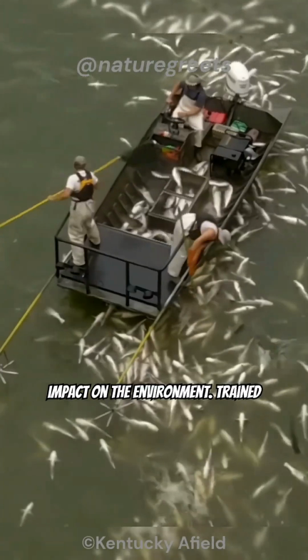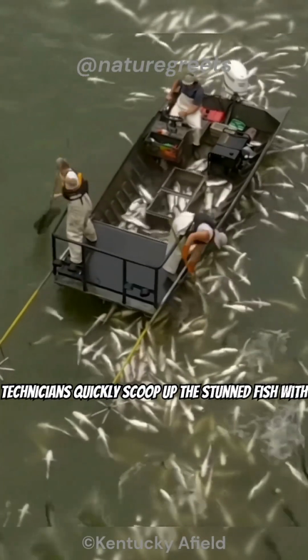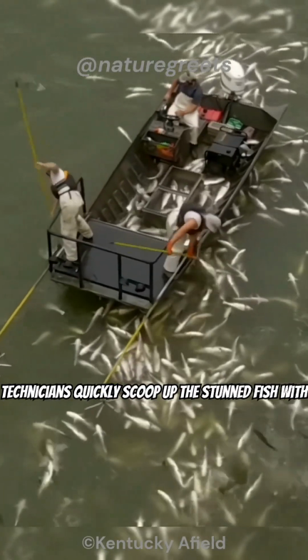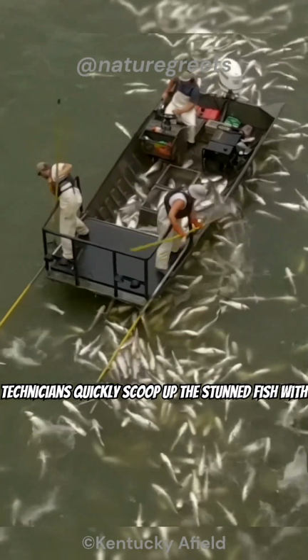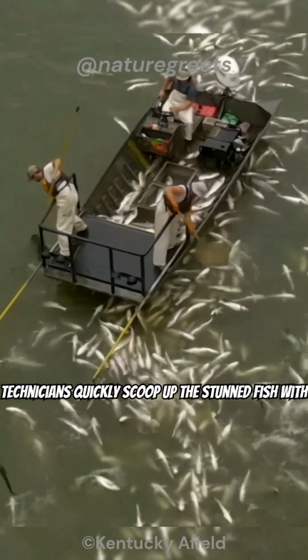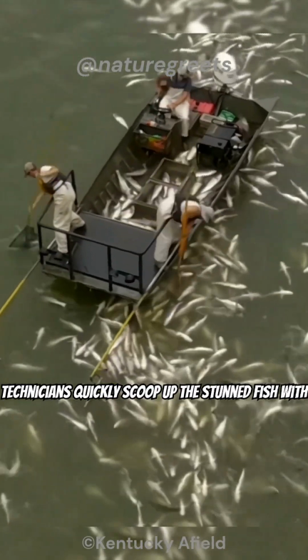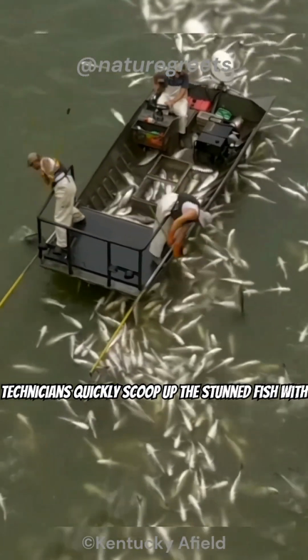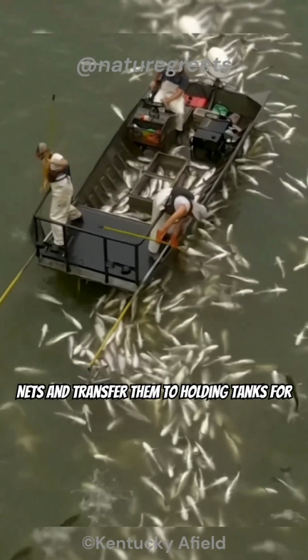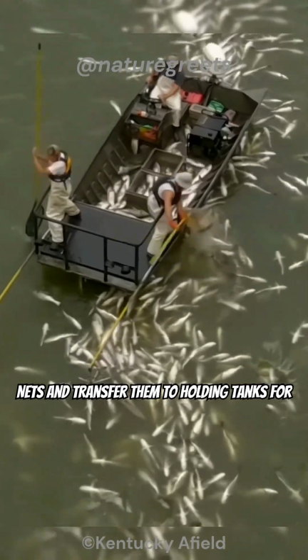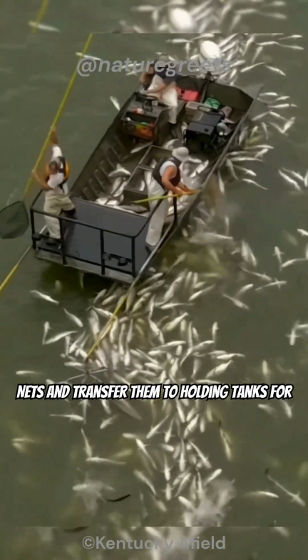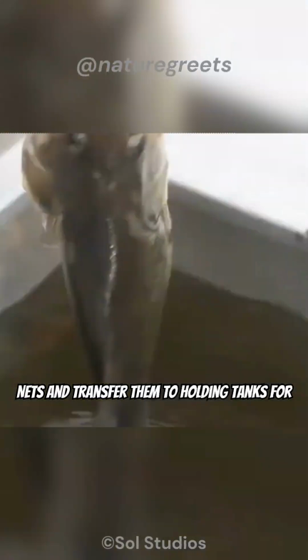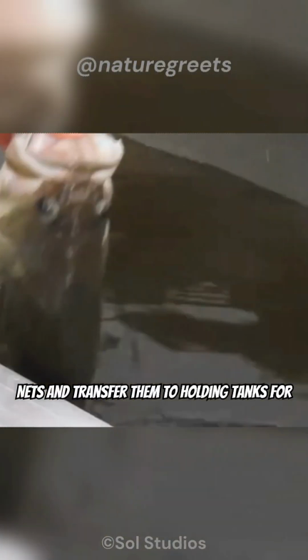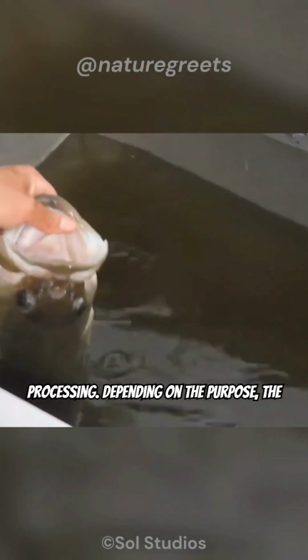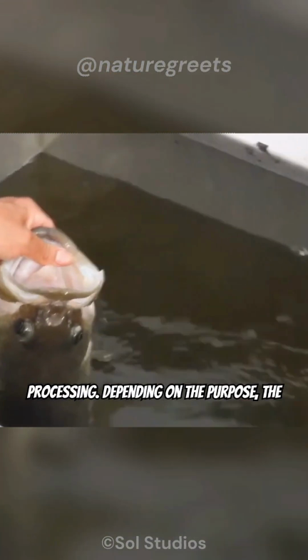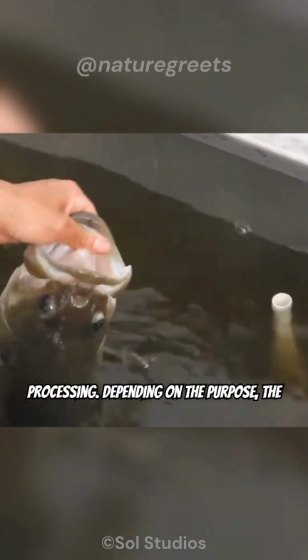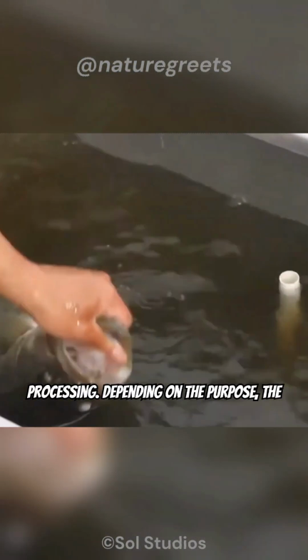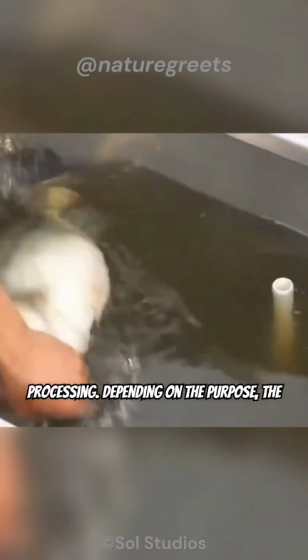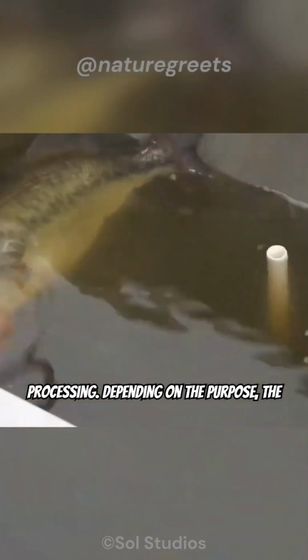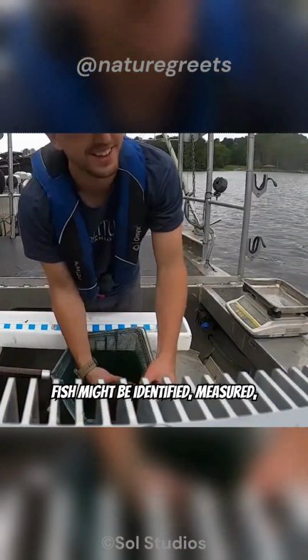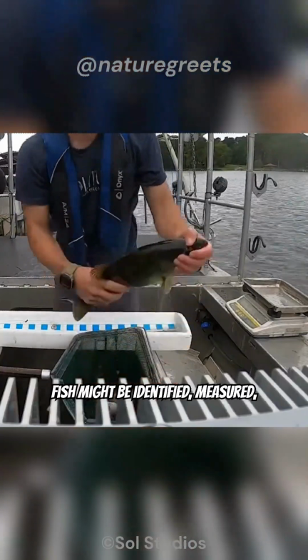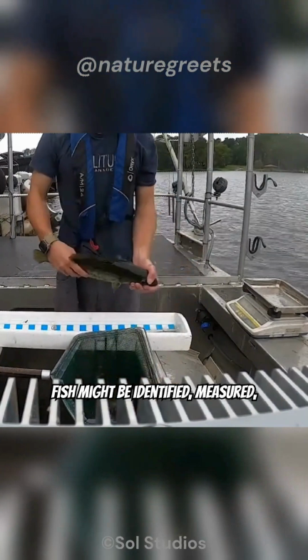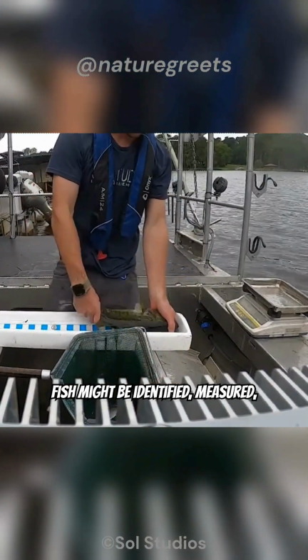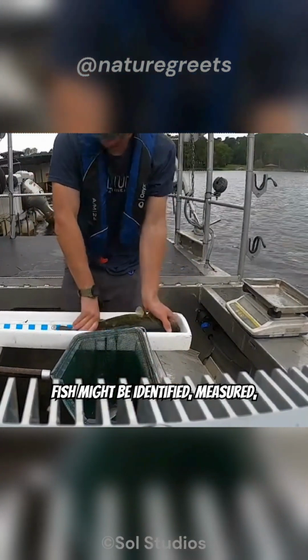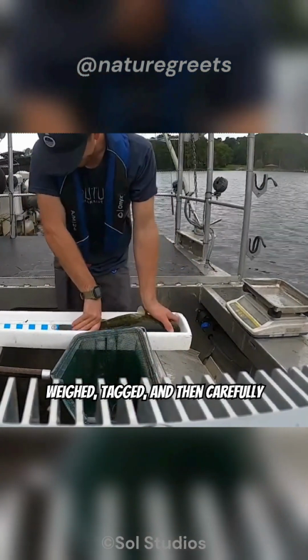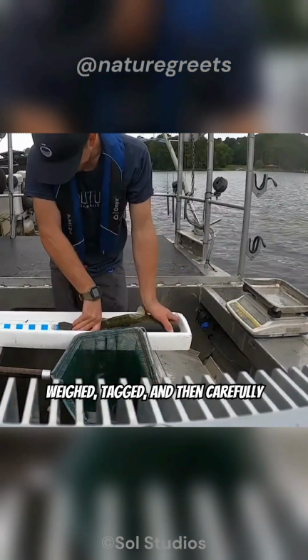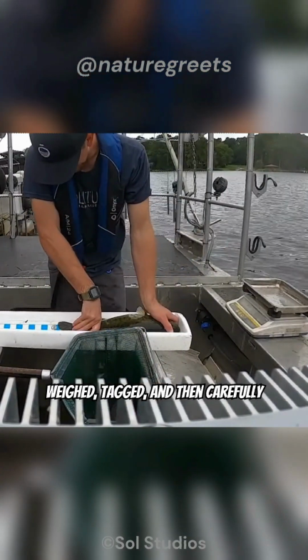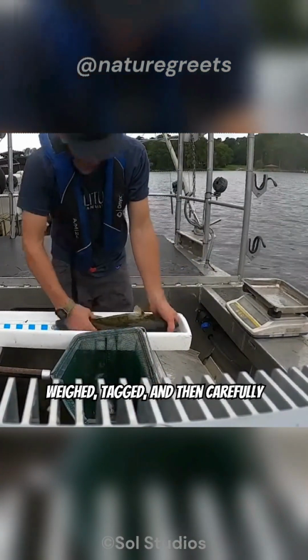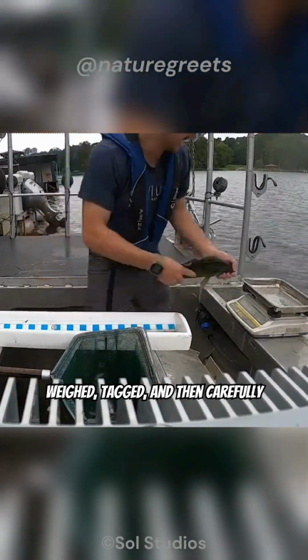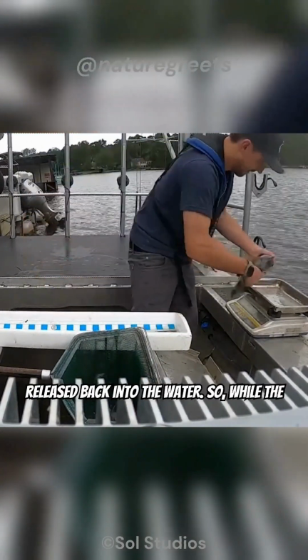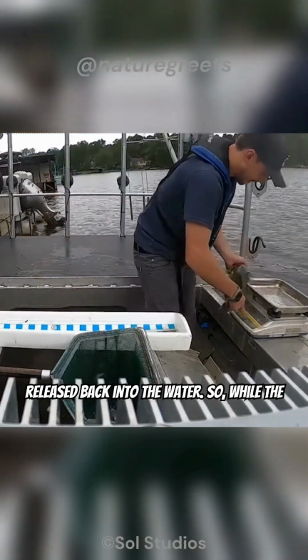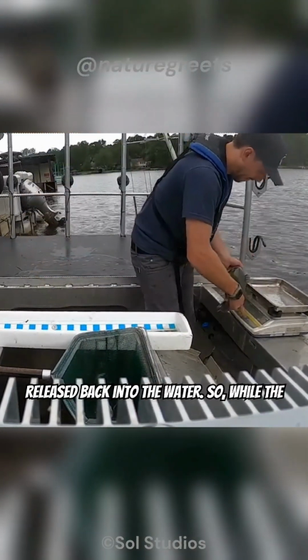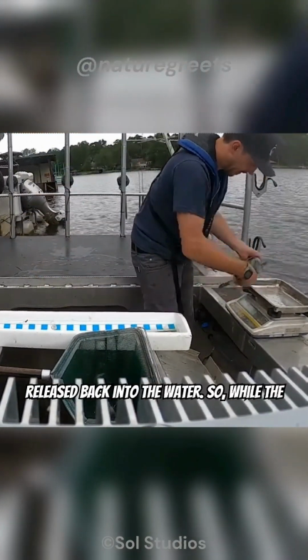Trained technicians quickly scoop up the stunned fish with nets and transfer them to holding tanks for processing. Depending on the purpose, the fish might be identified, measured, weighed, tagged, and then carefully released back into the water.